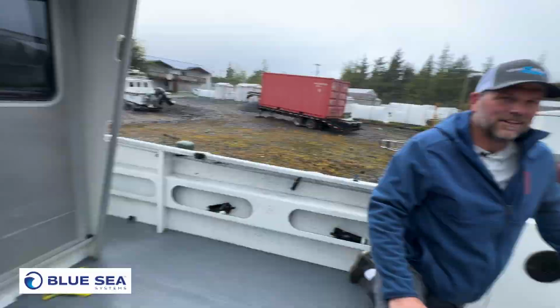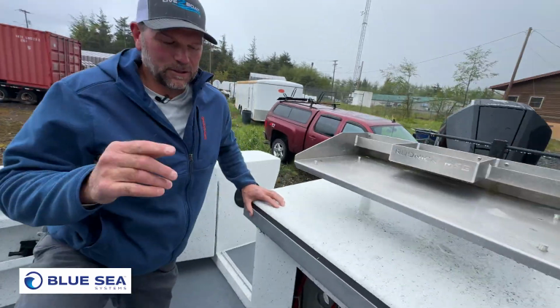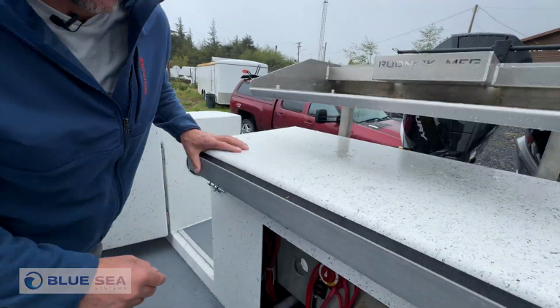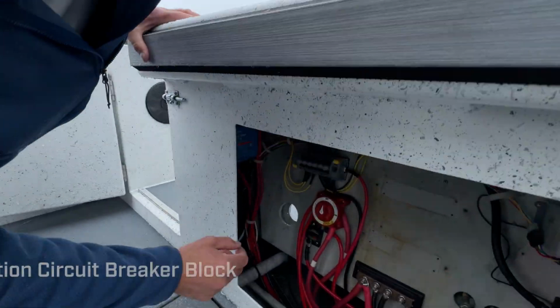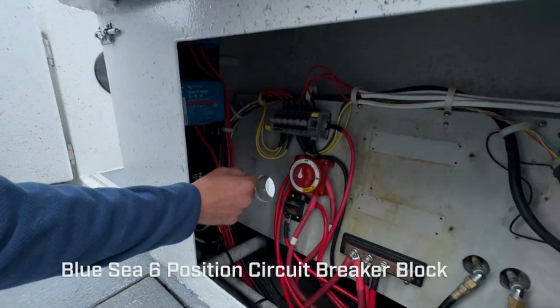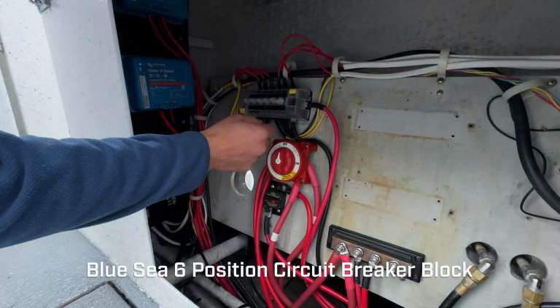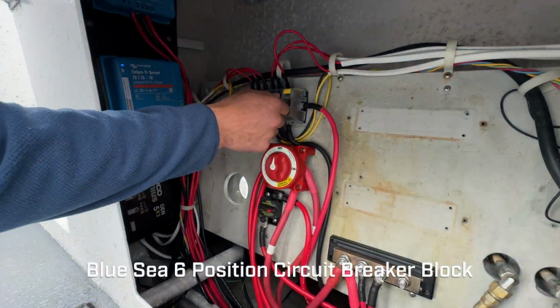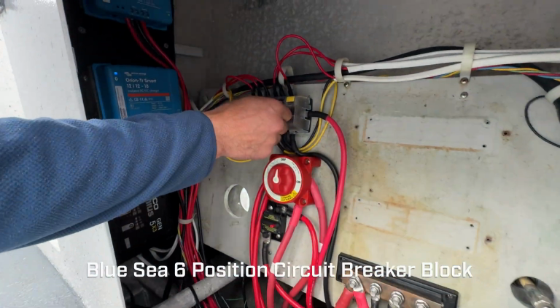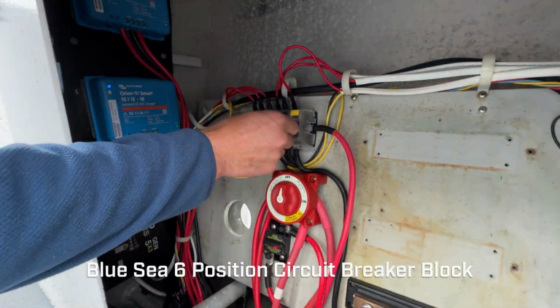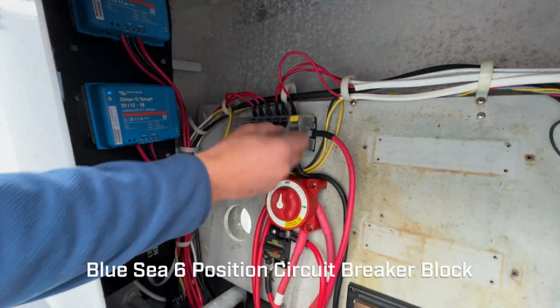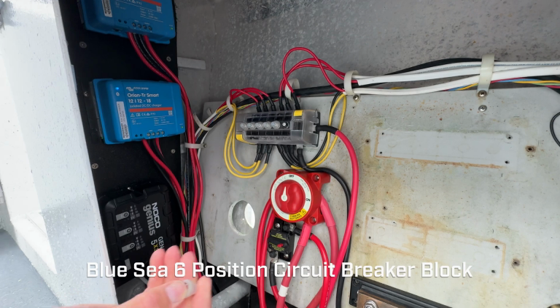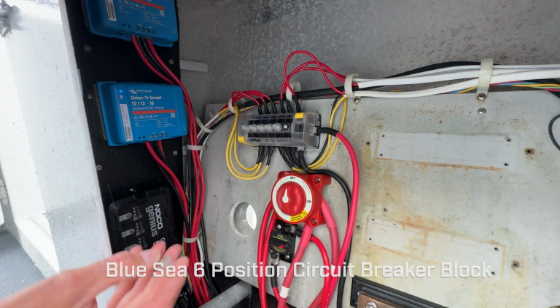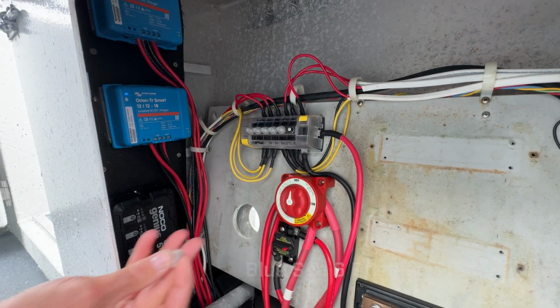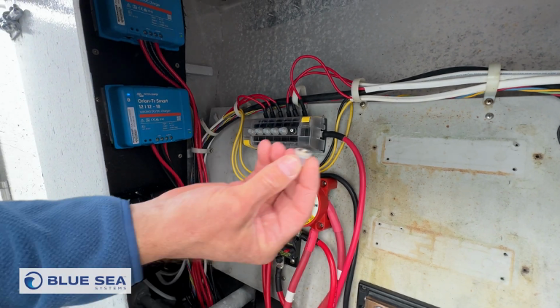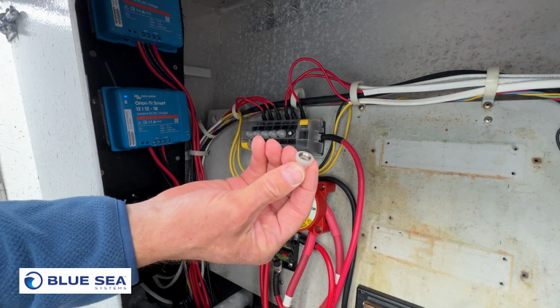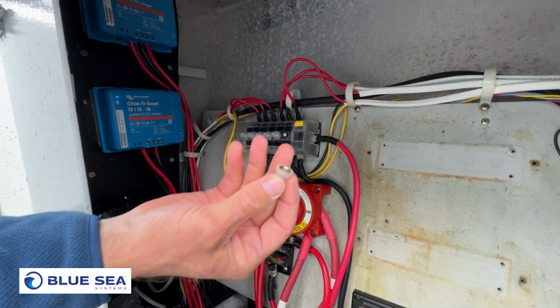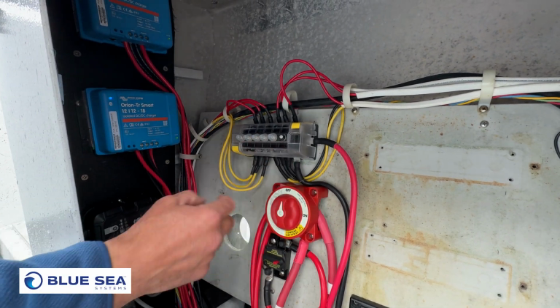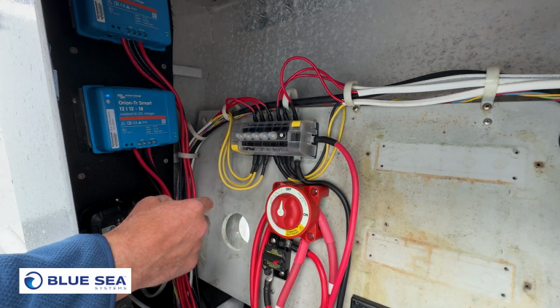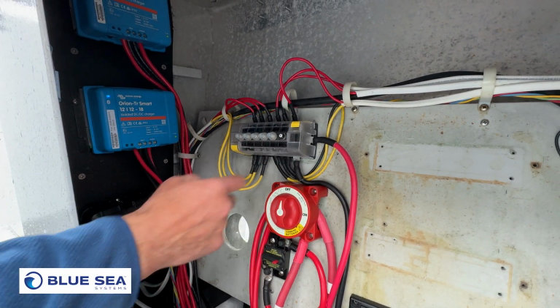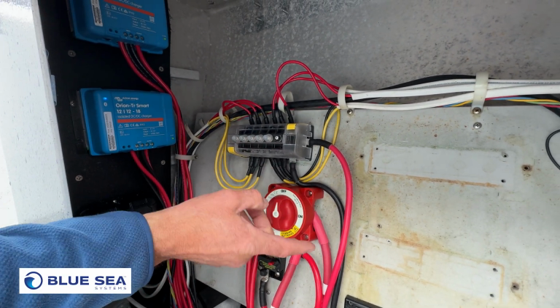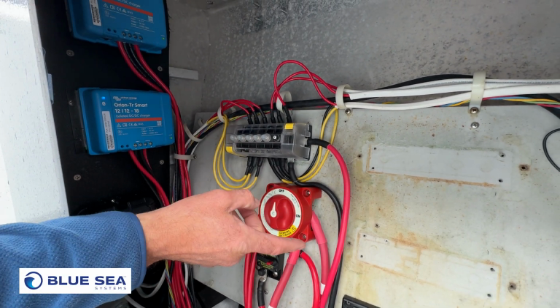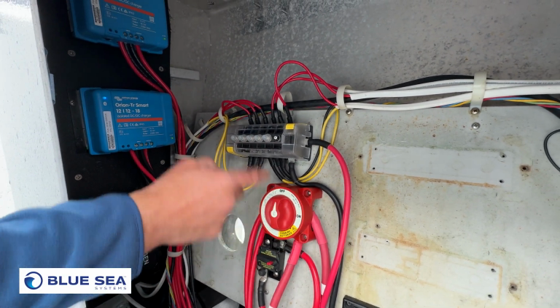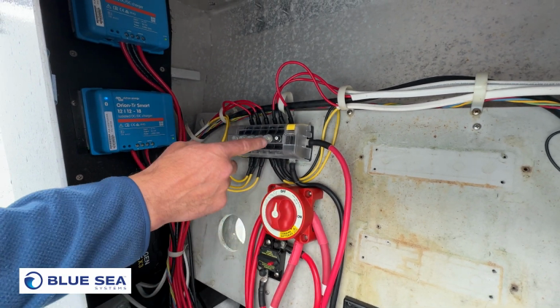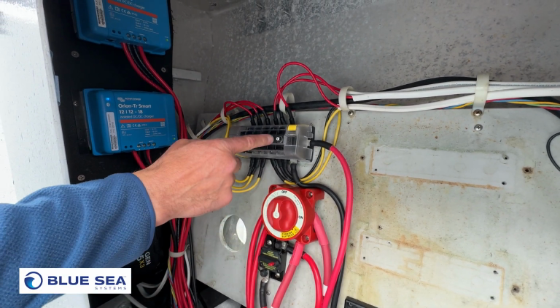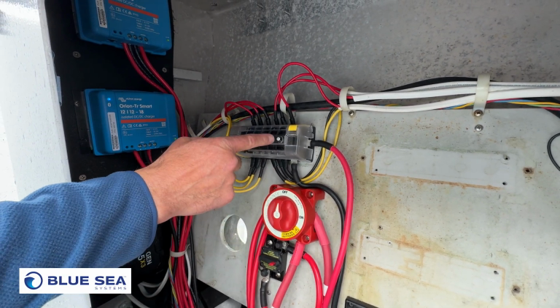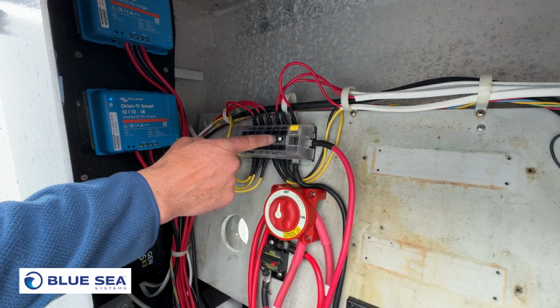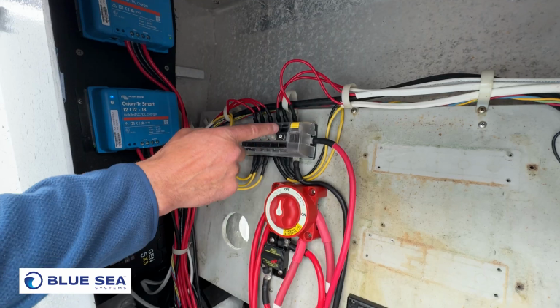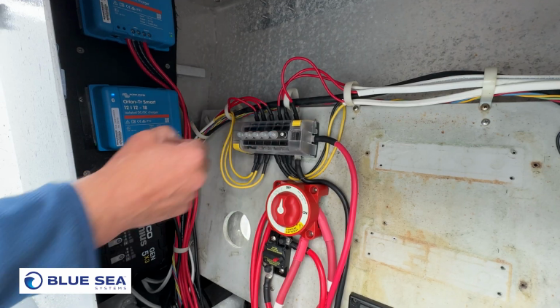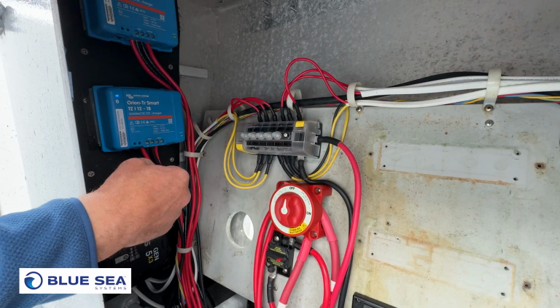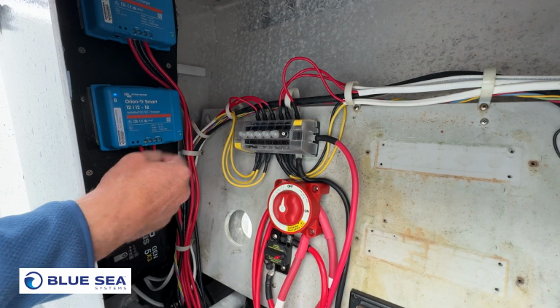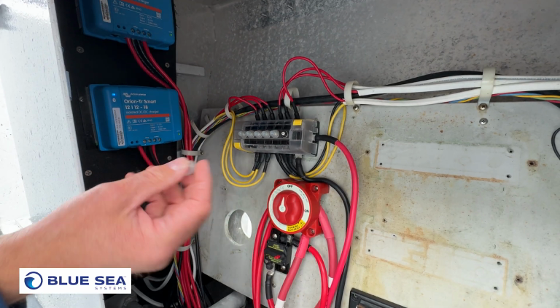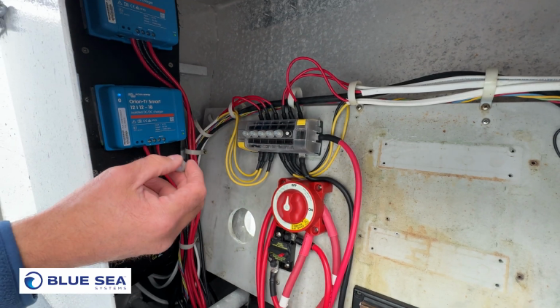You can see we've got one of these Blue Seas six-position breaker blocks back here in the transom. We've got rubber caps over the breakers as well. If one of our downriggers pops a breaker, simply come back here, hit that button, and you're back in business.